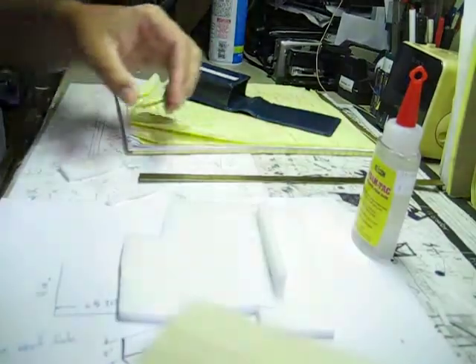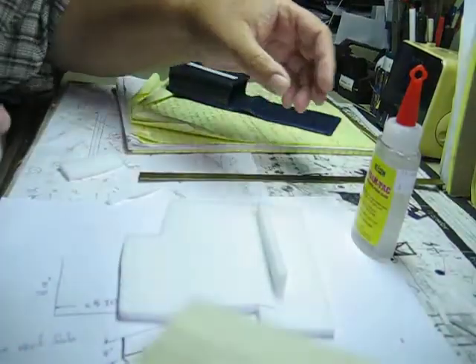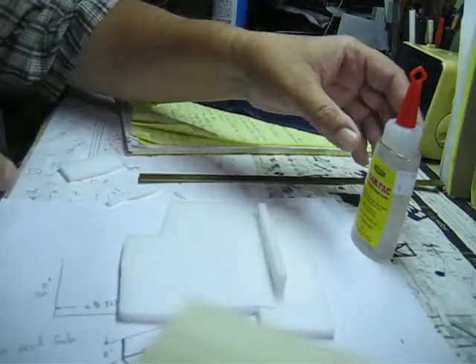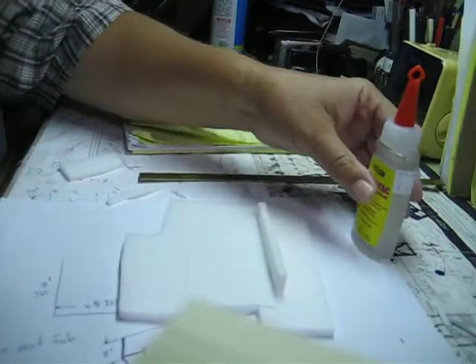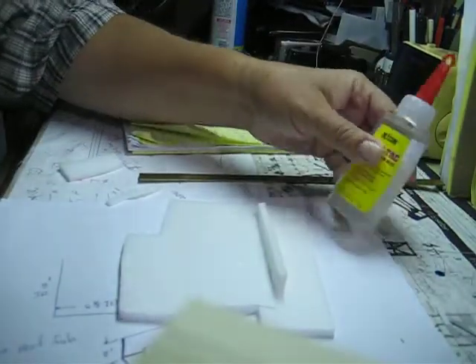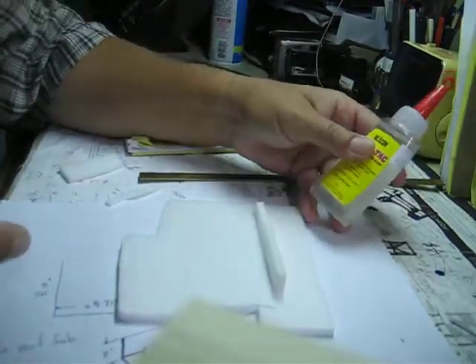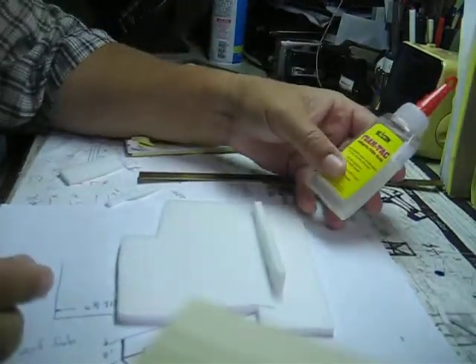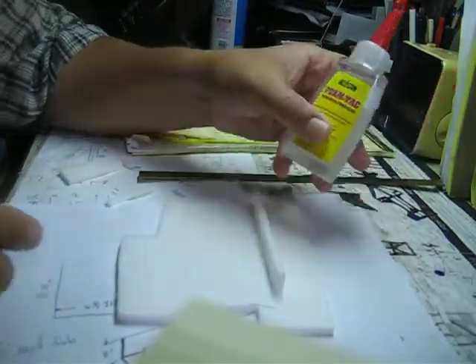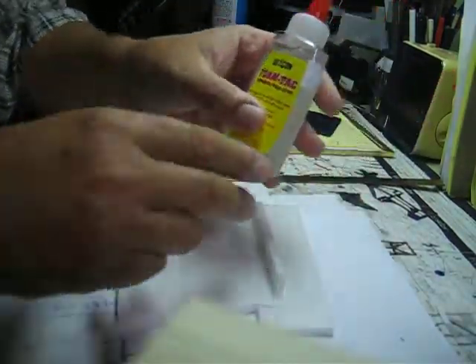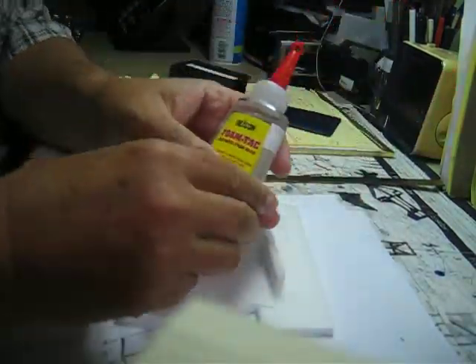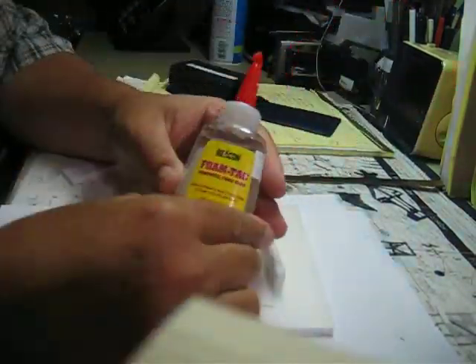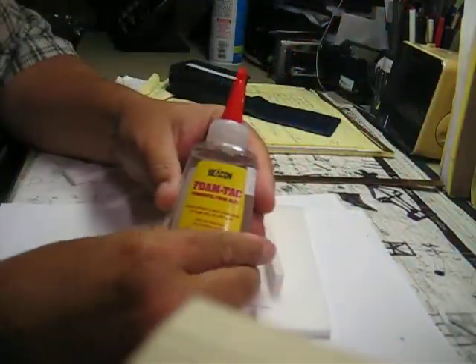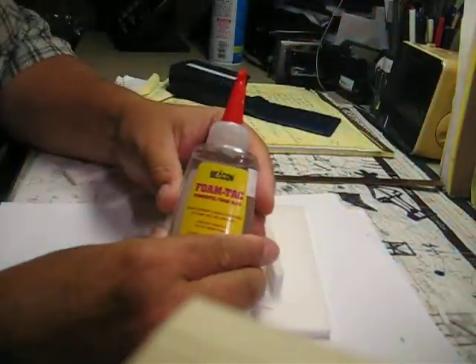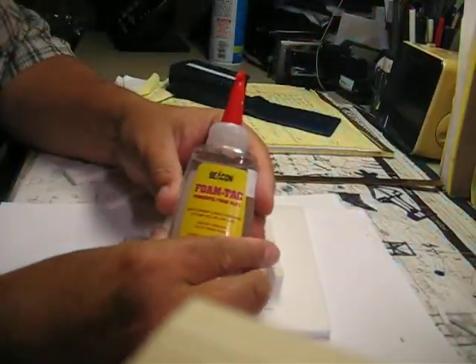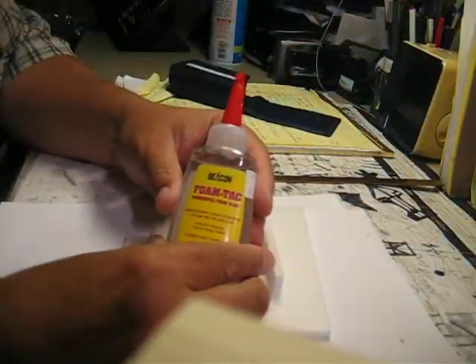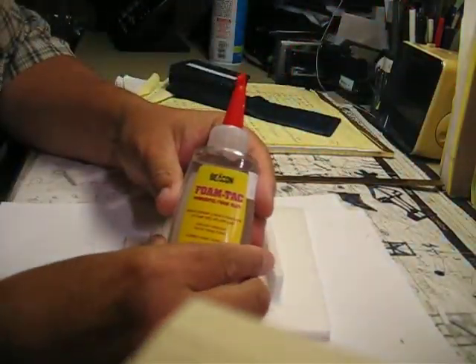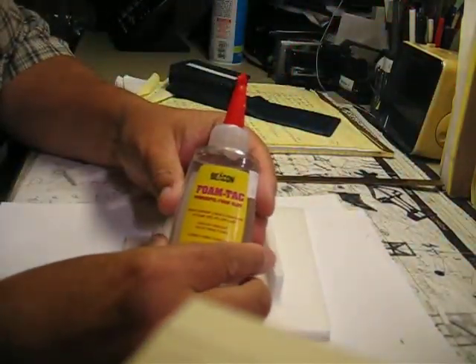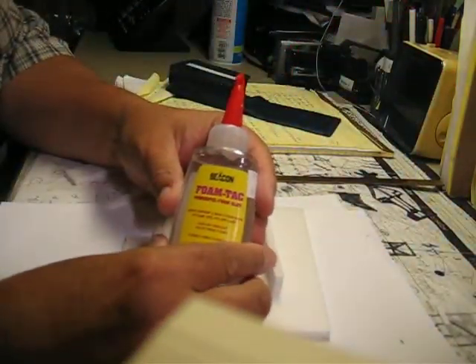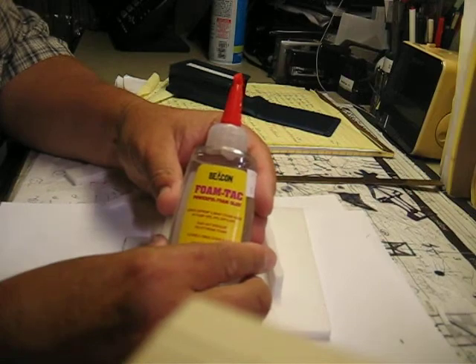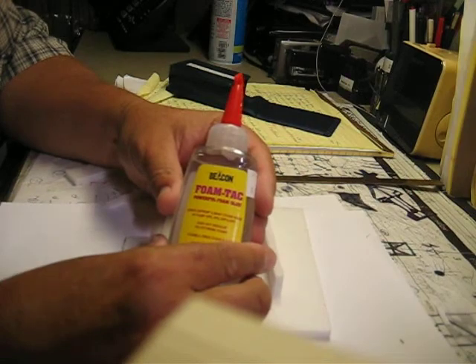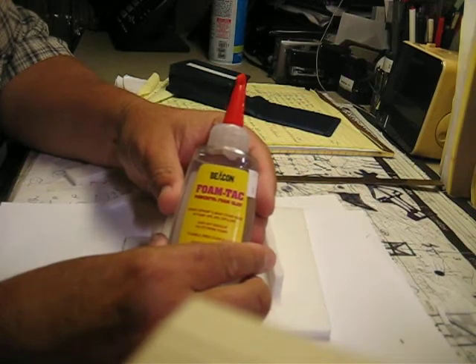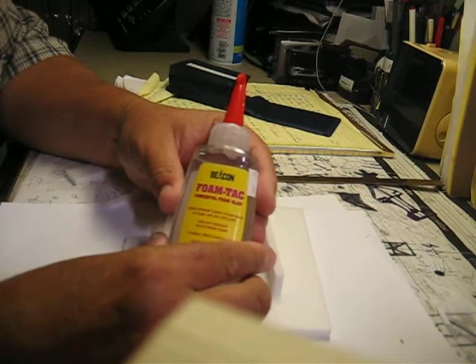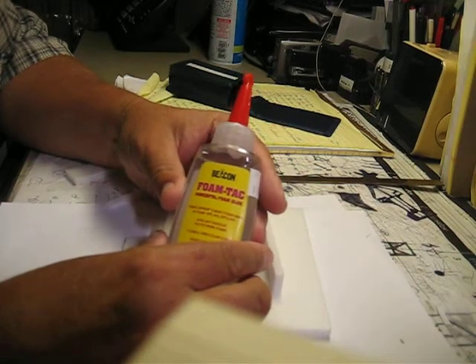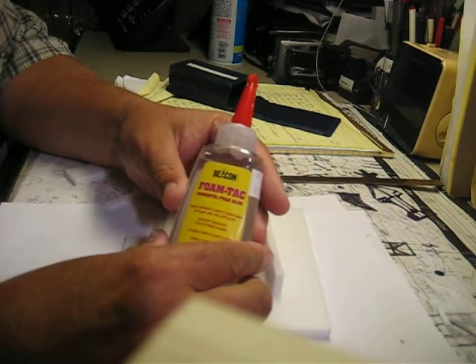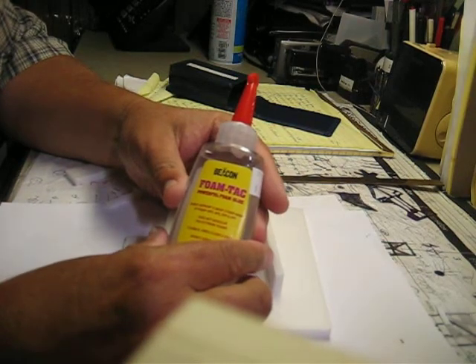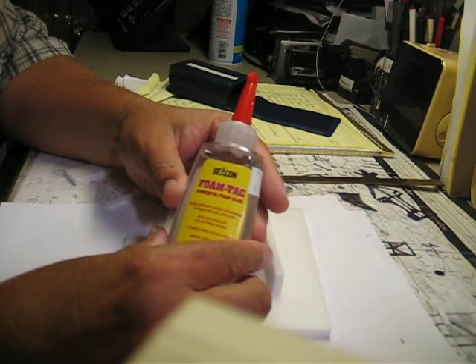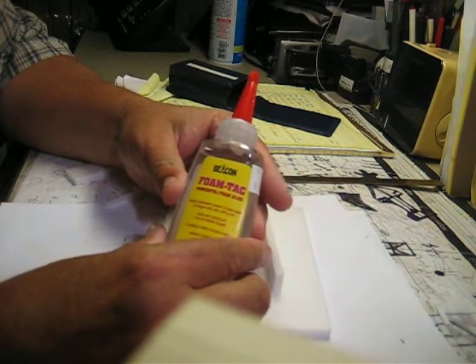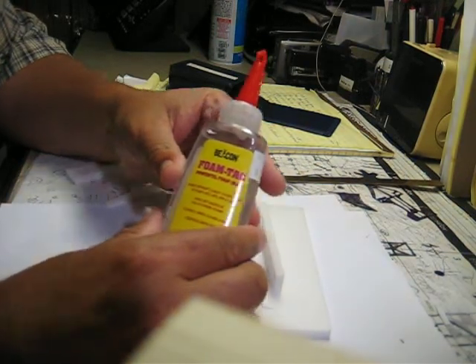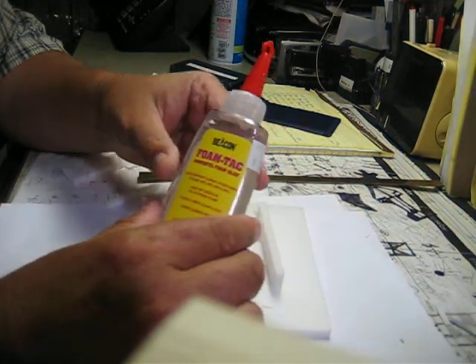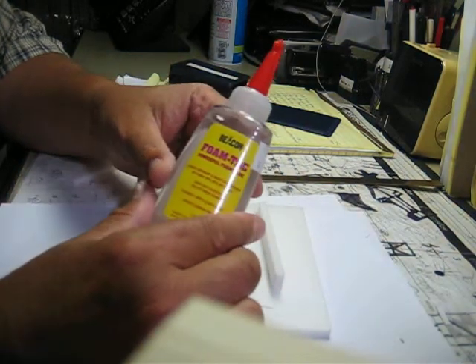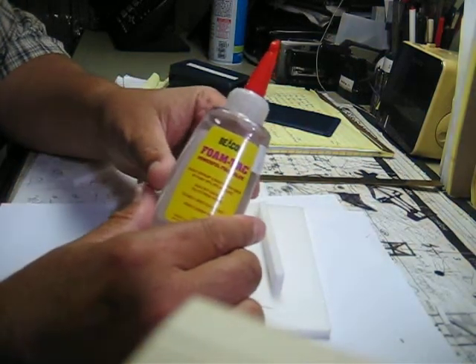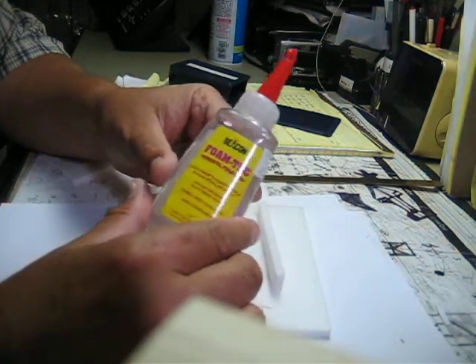Alright guys, this is a new test of Beacon's foam tack foam glue. I just got it in the mail the other day.